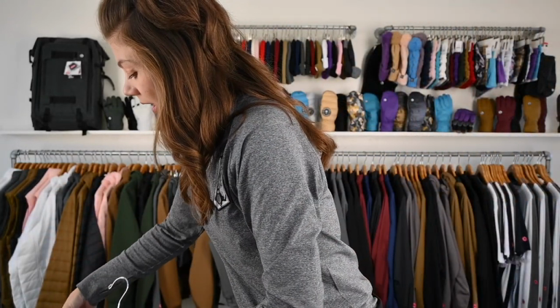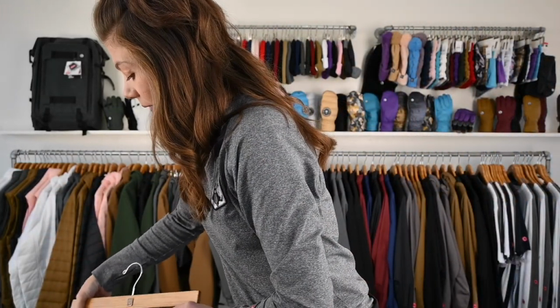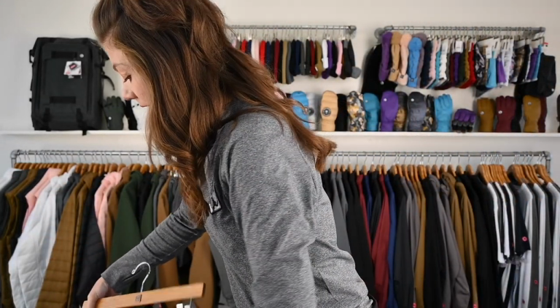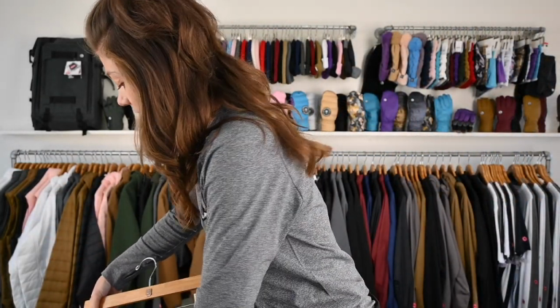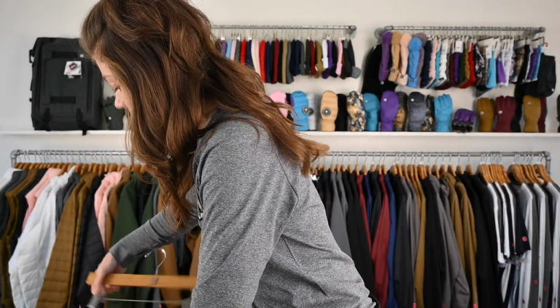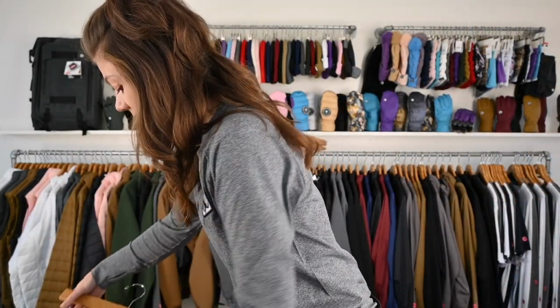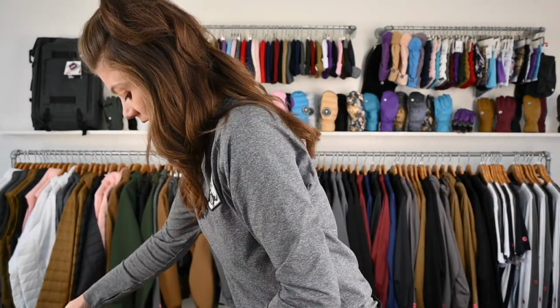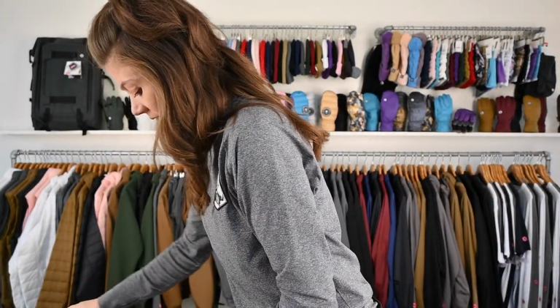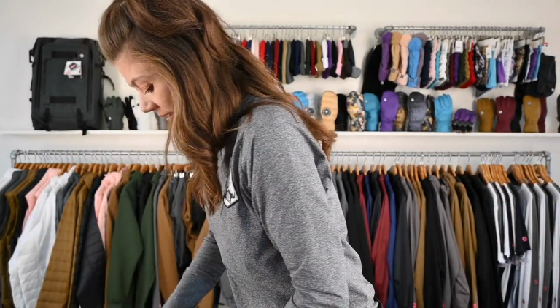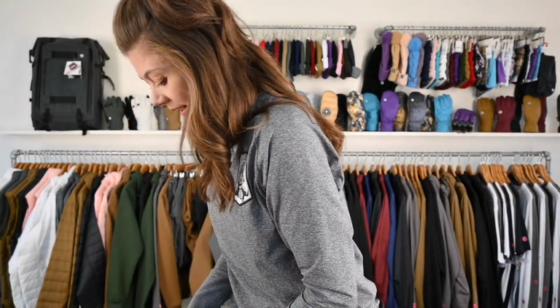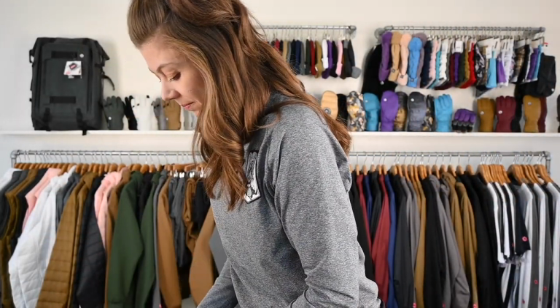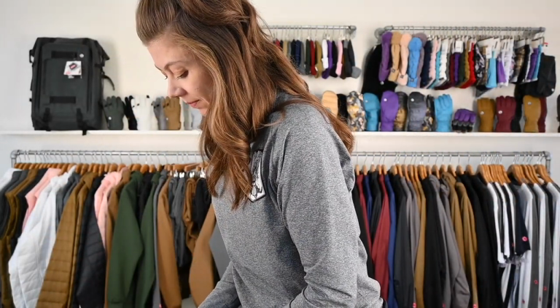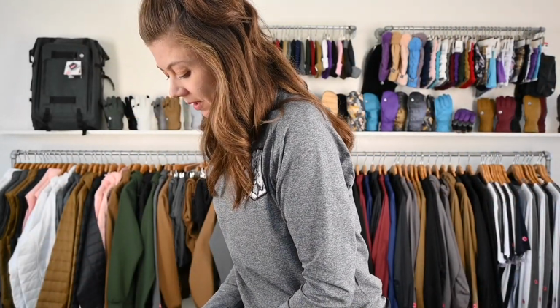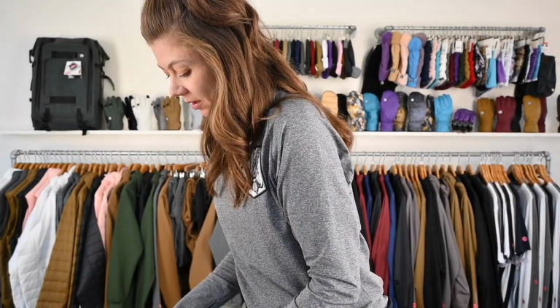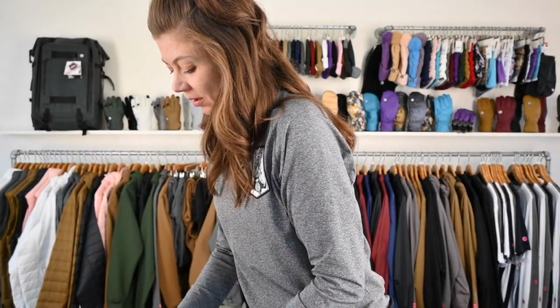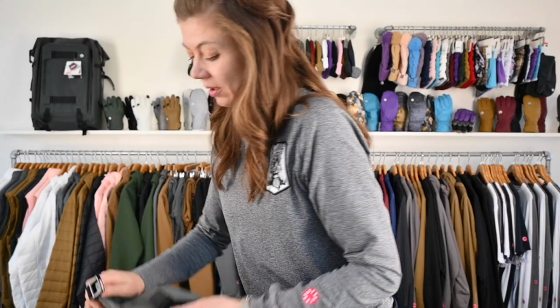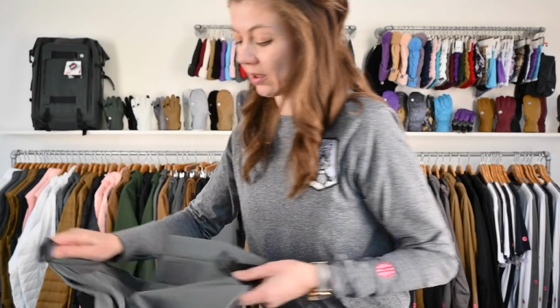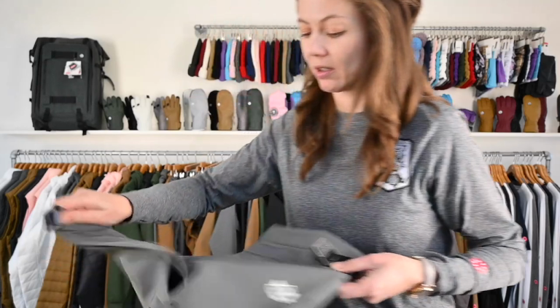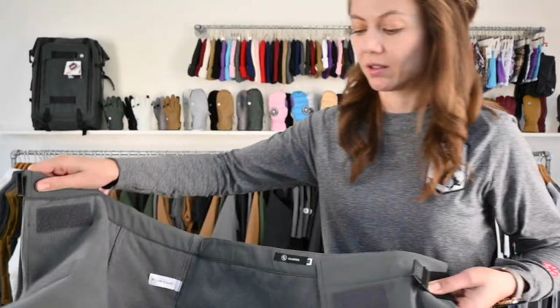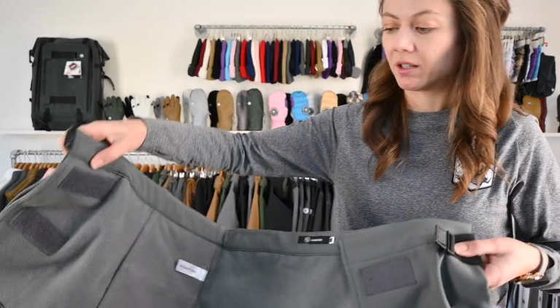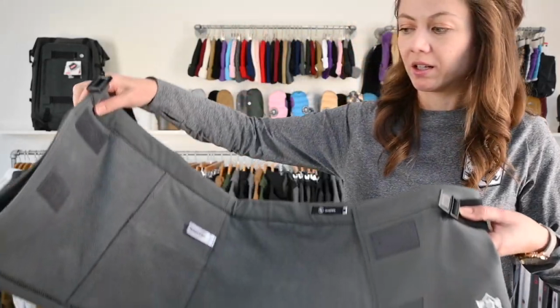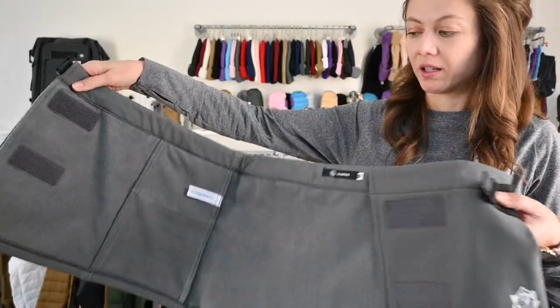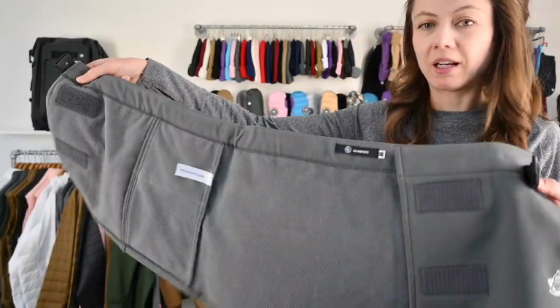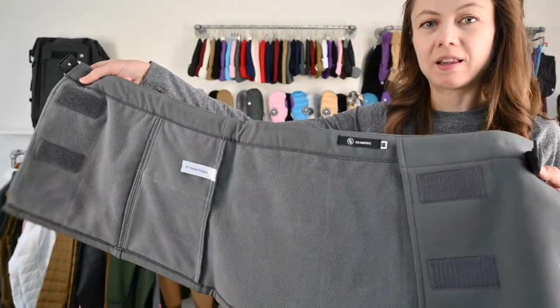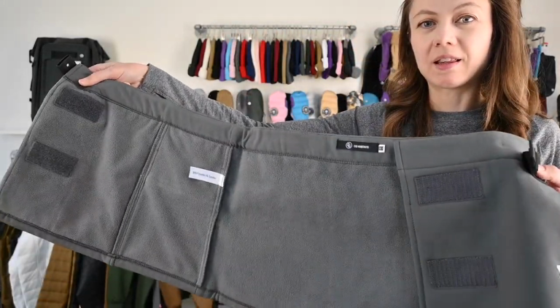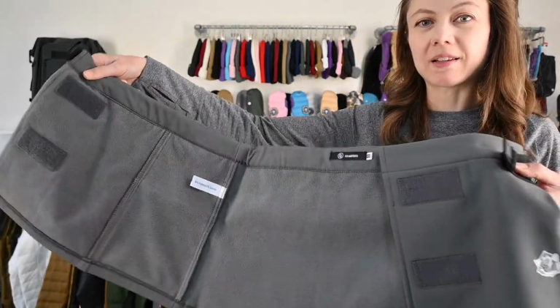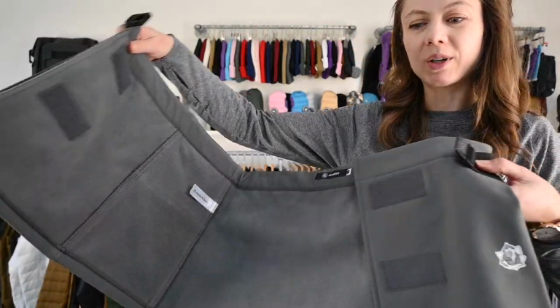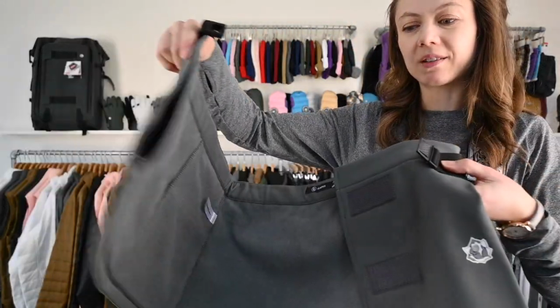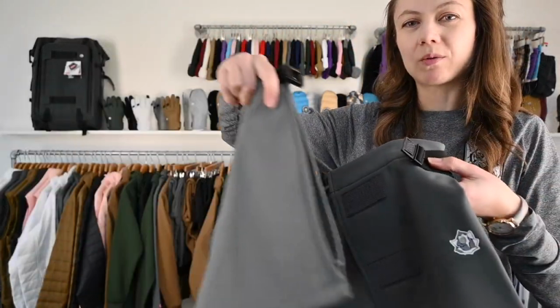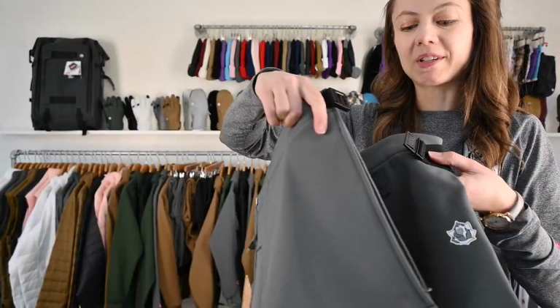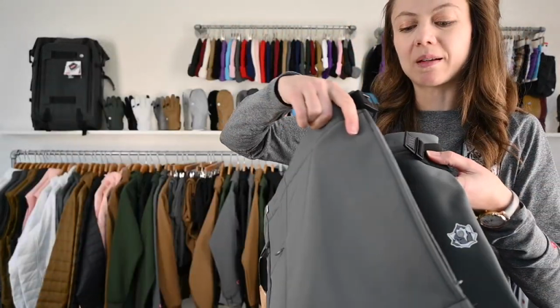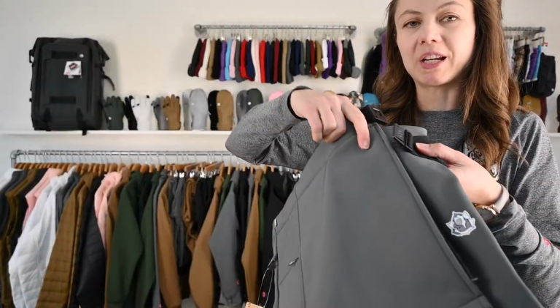I wear it after shred all the time. And that's how it works — Women's Texted Hoodie.